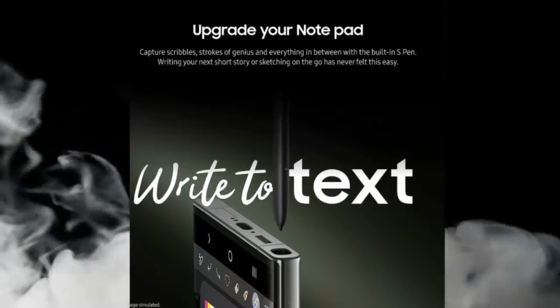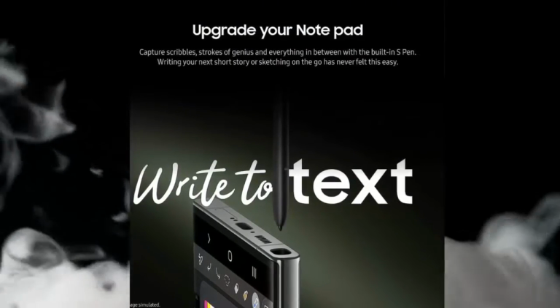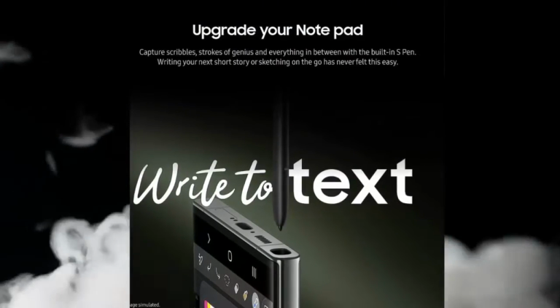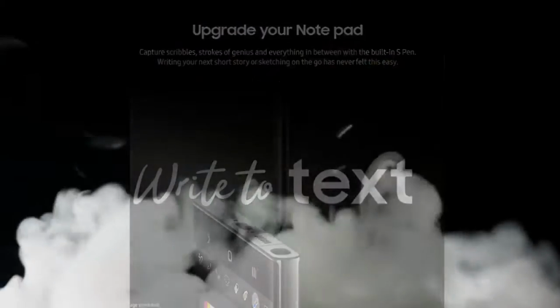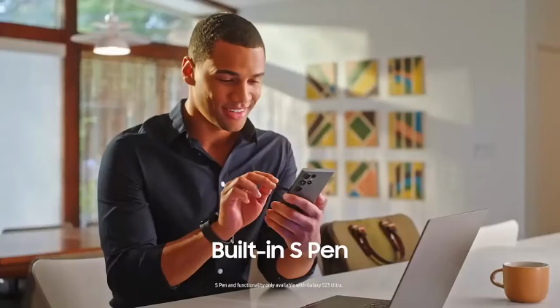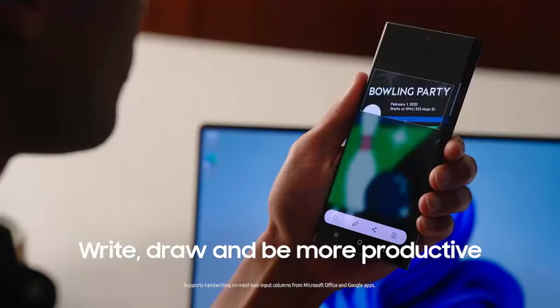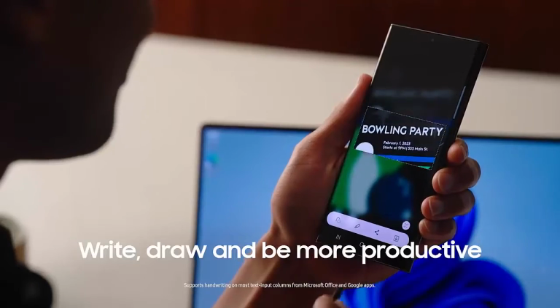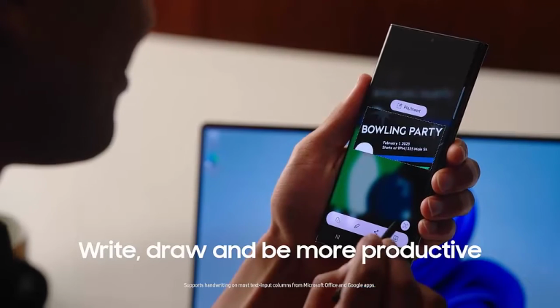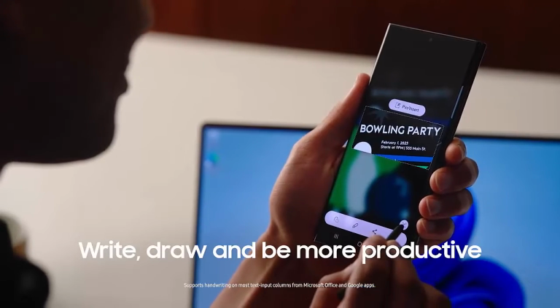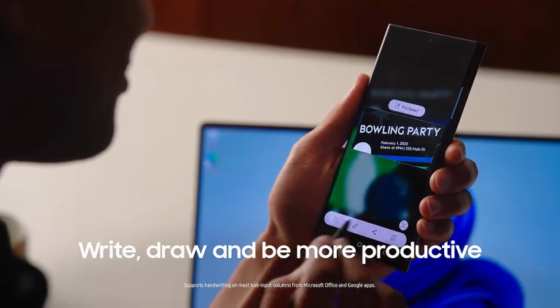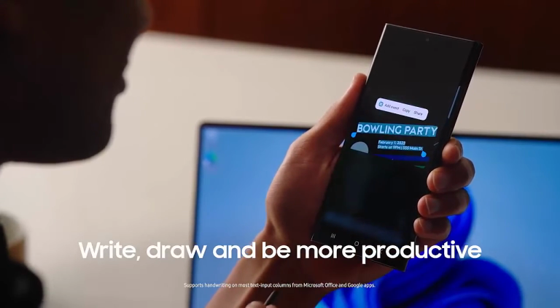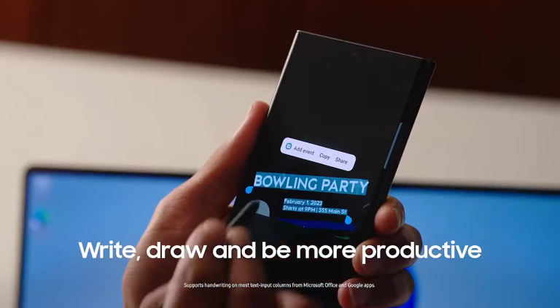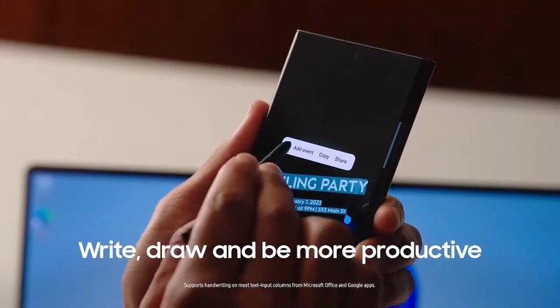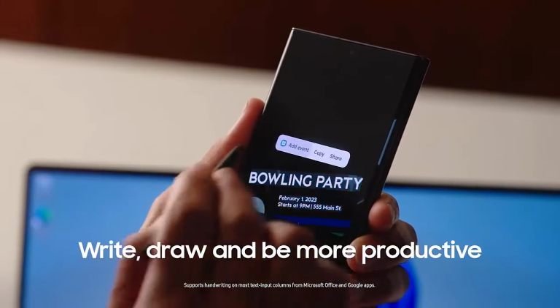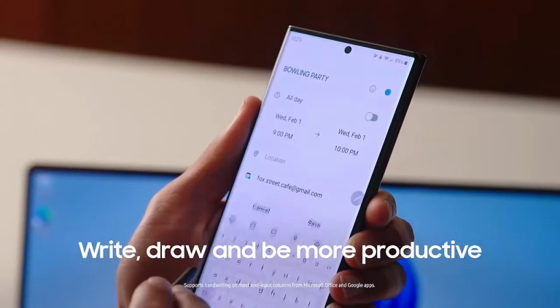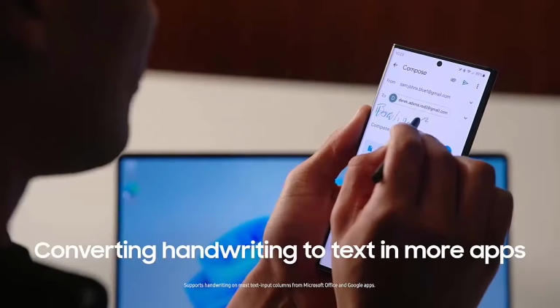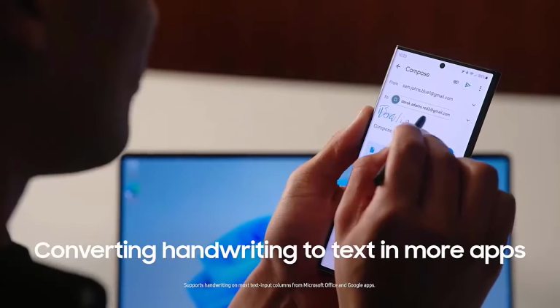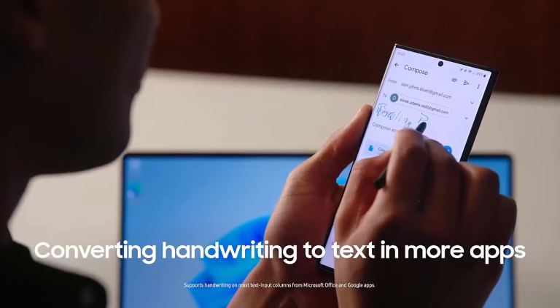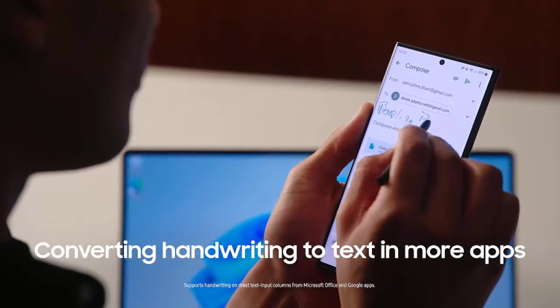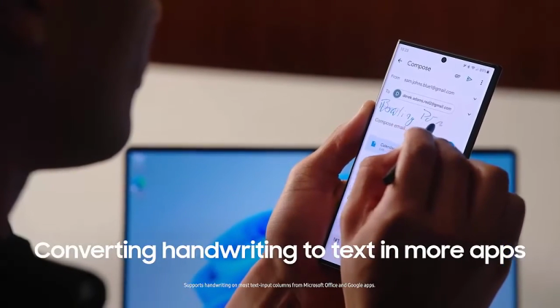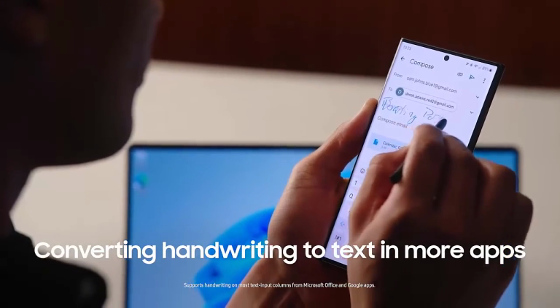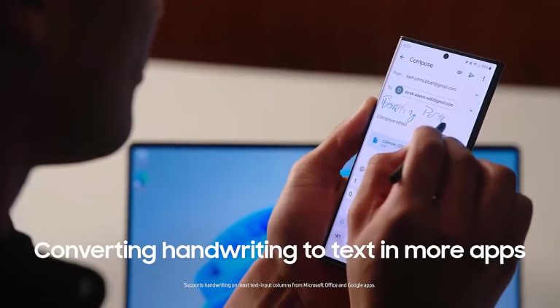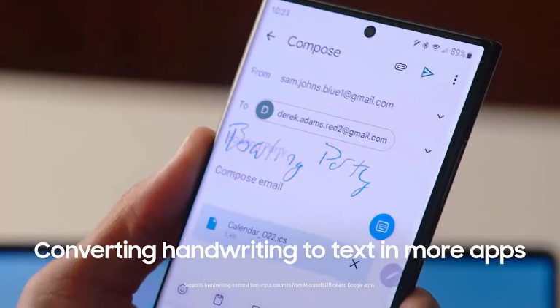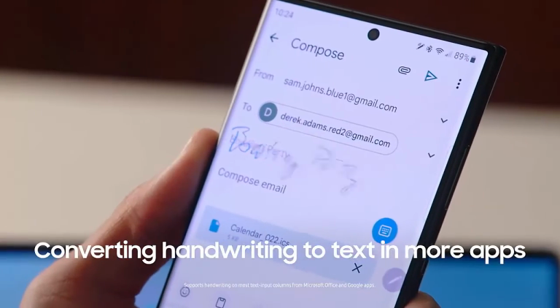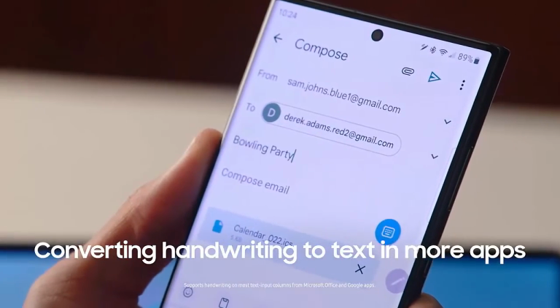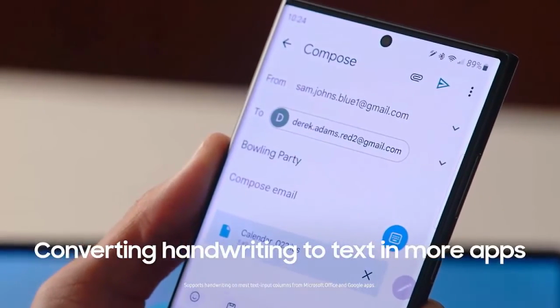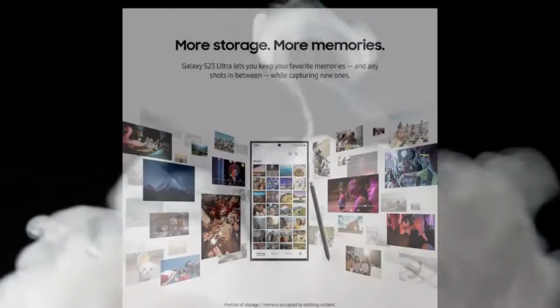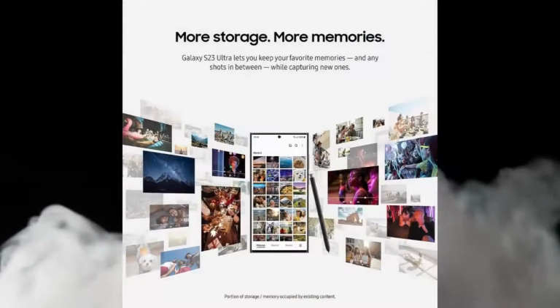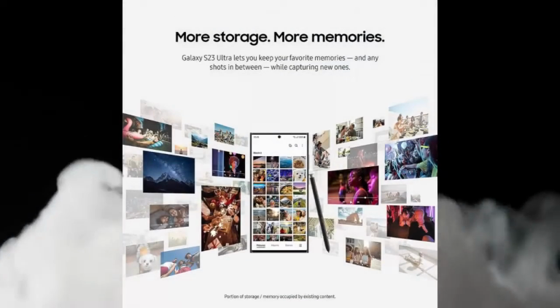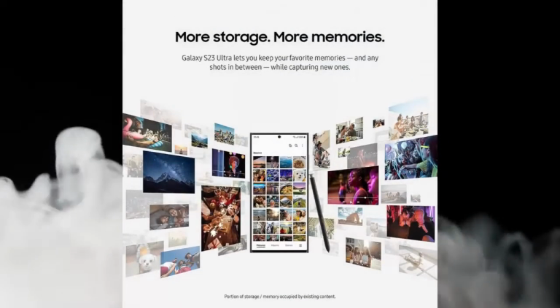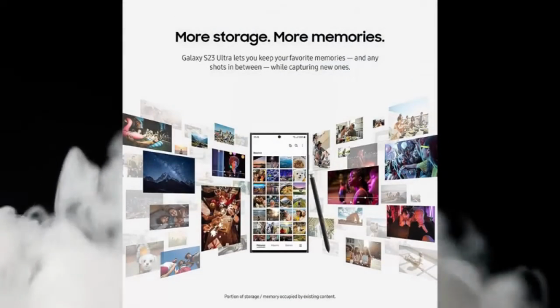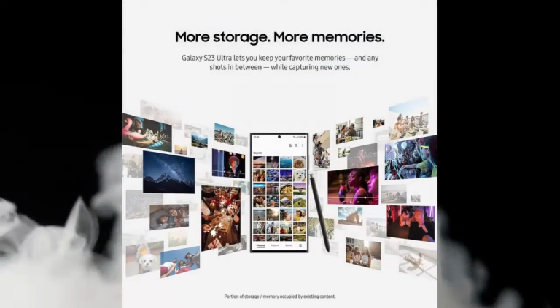Snap pics with S Pen — capture epic selfies and beautiful photos with the click of your S Pen. Simply open the camera app and click the button on the S Pen instead of the screen. Getting that great shot just got easier.